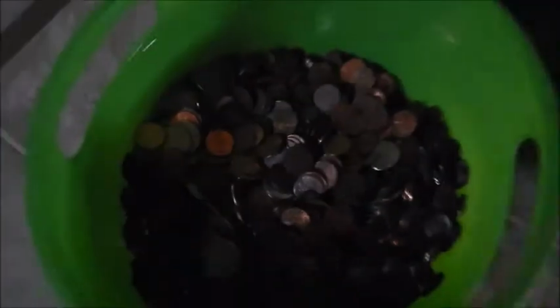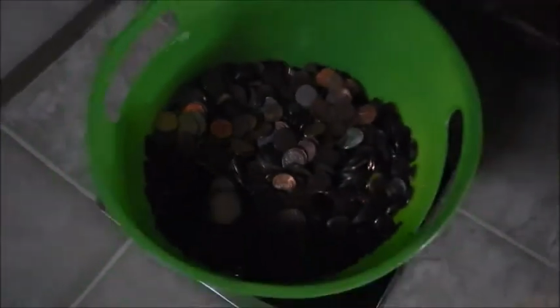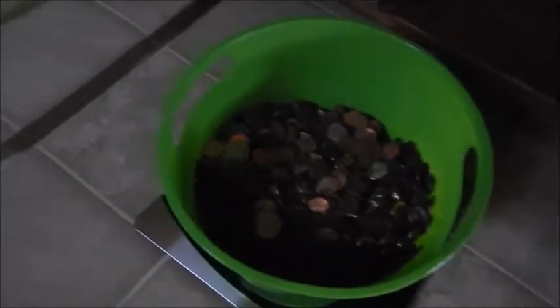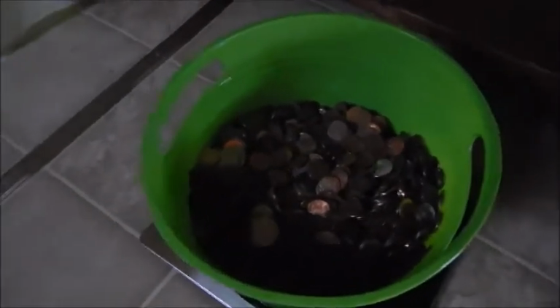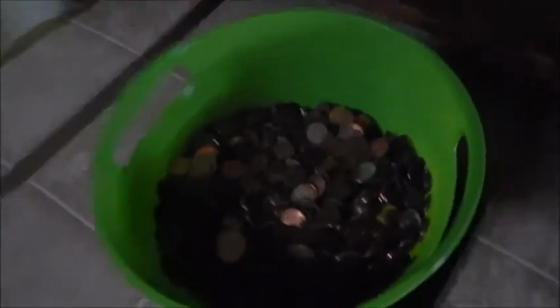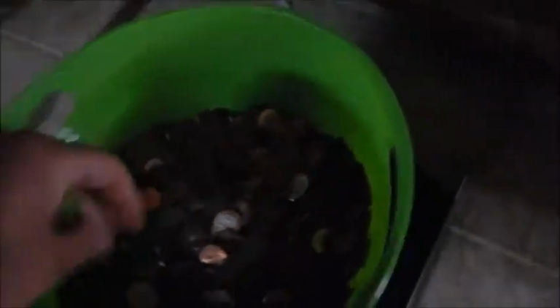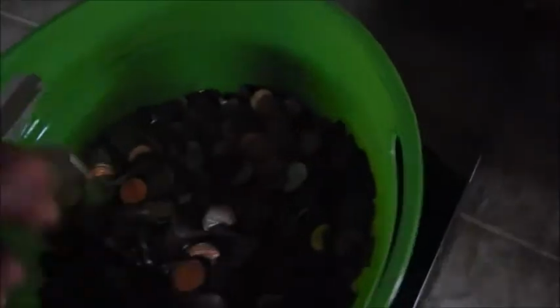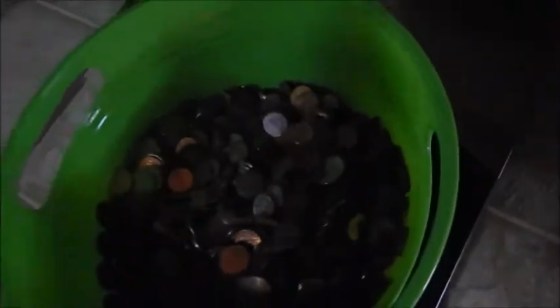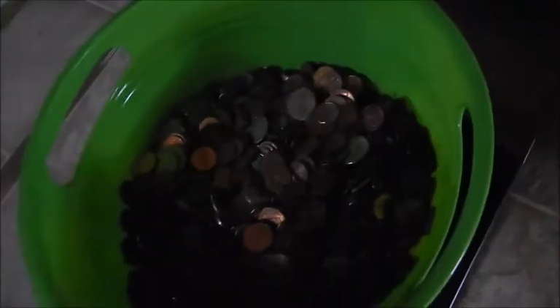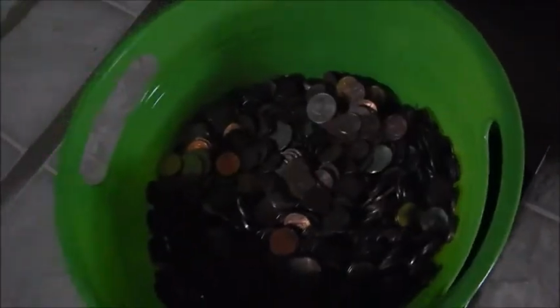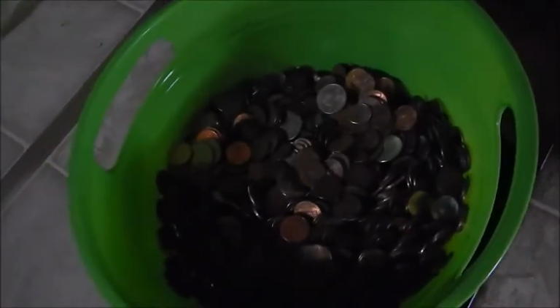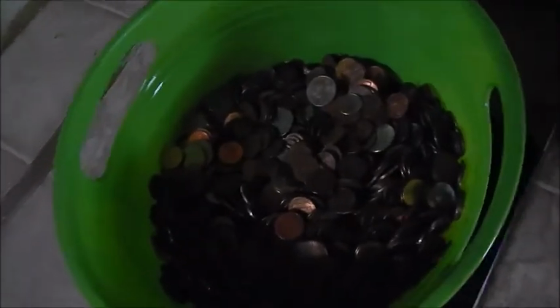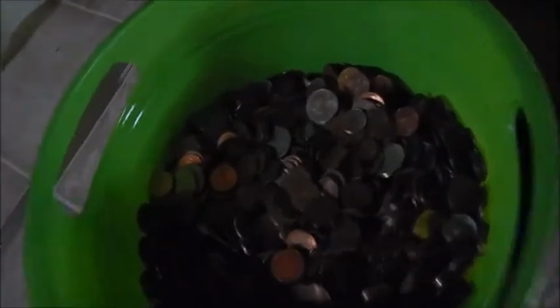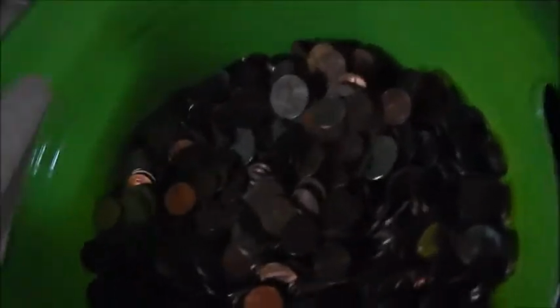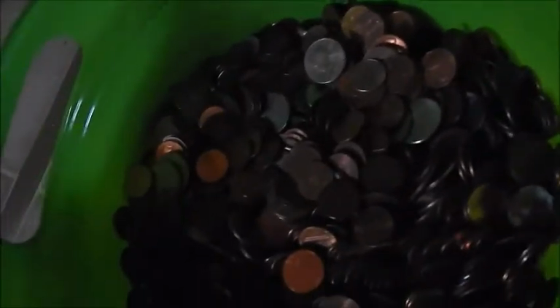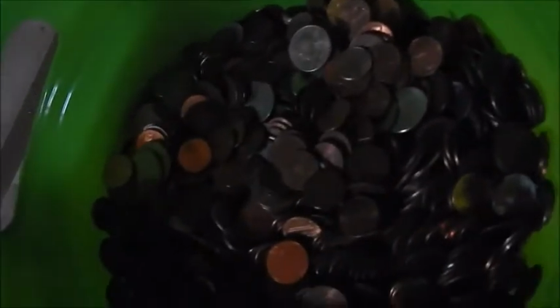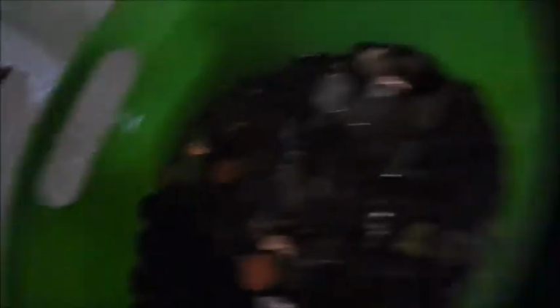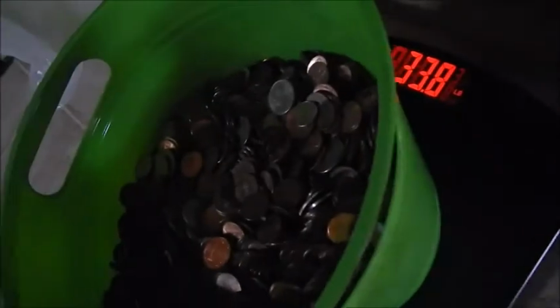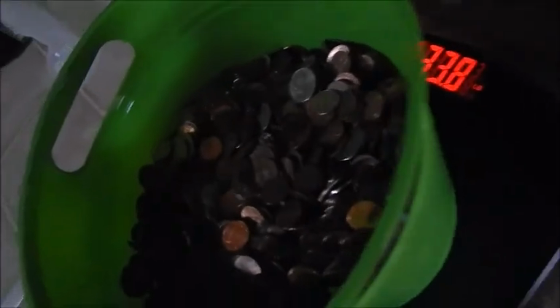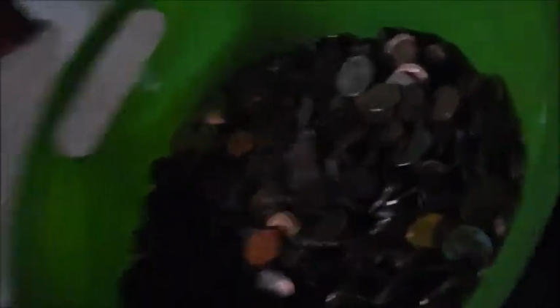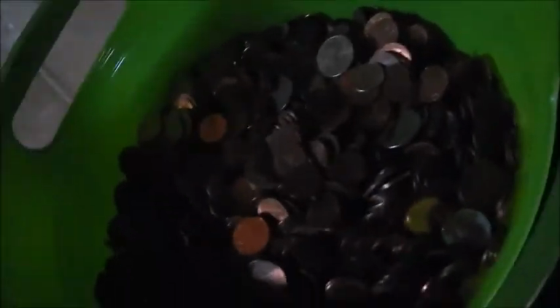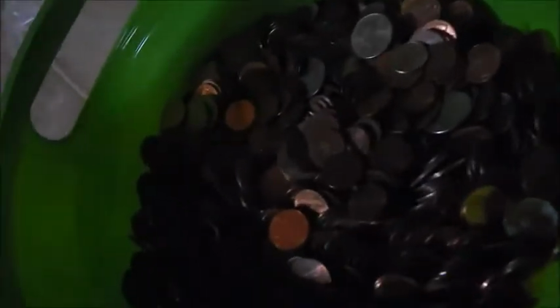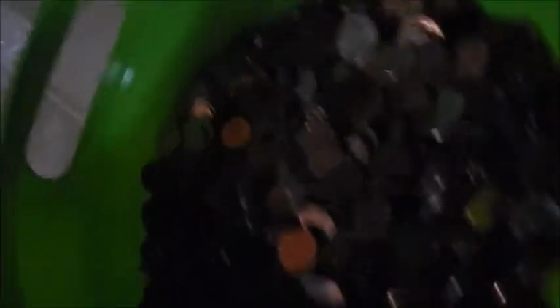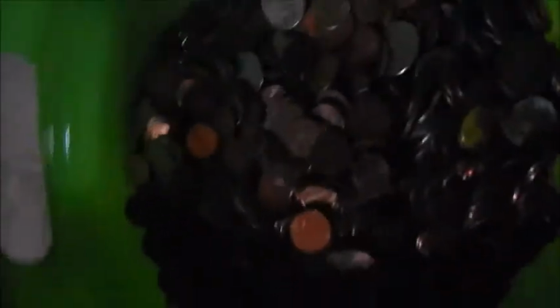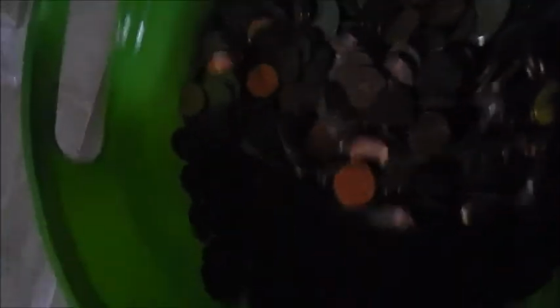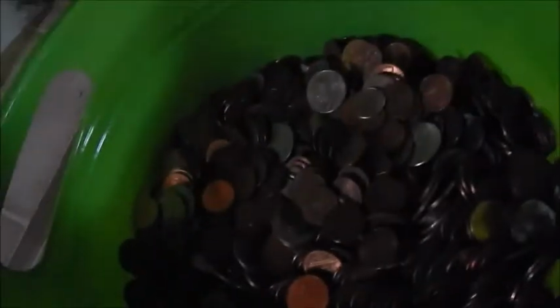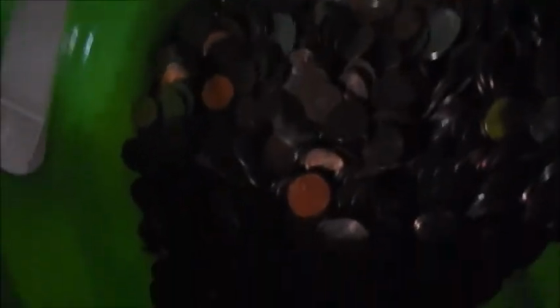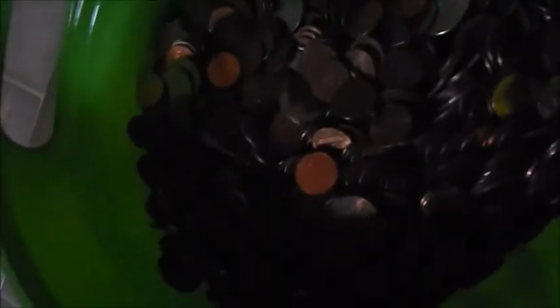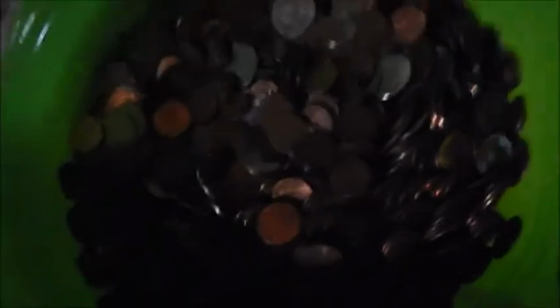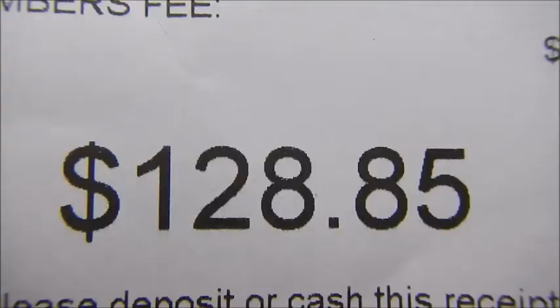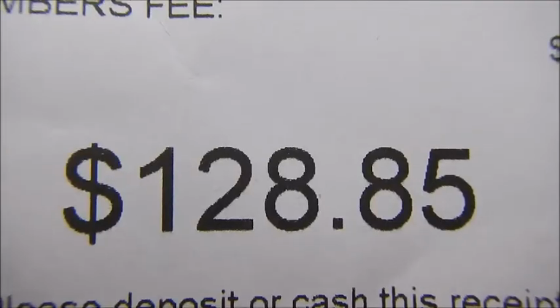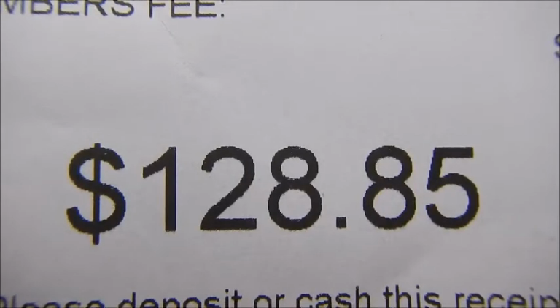33.8 pounds. Like I said, there are some quarters and stuff like that in here, but mostly pennies. I'll be curious to see how much money I get back. I'll update the video.